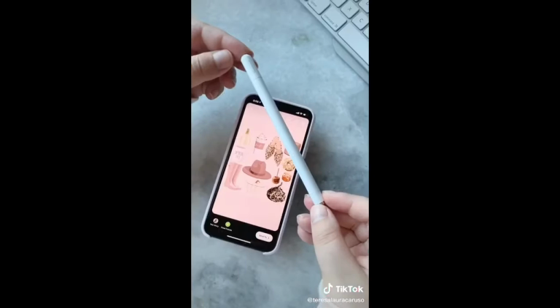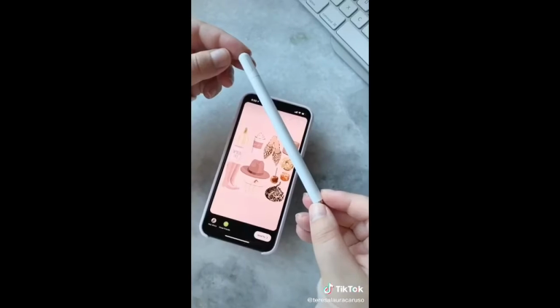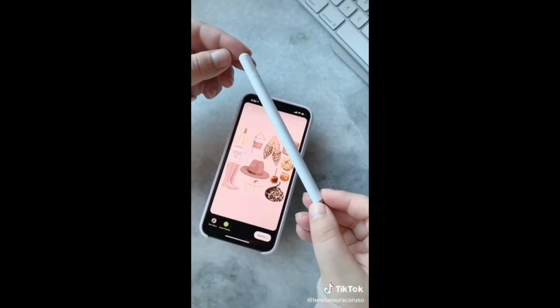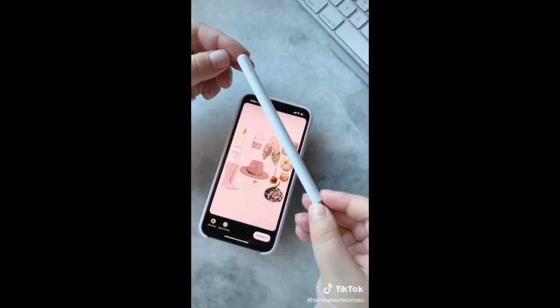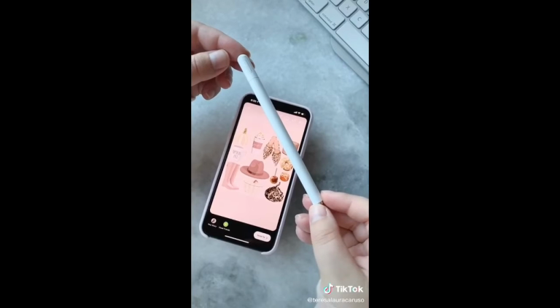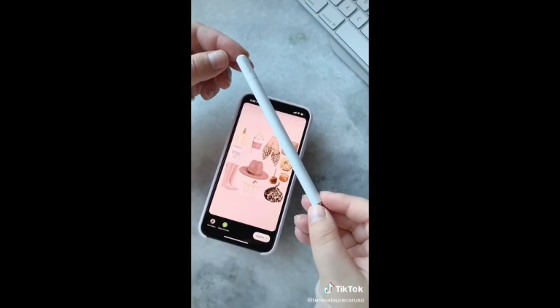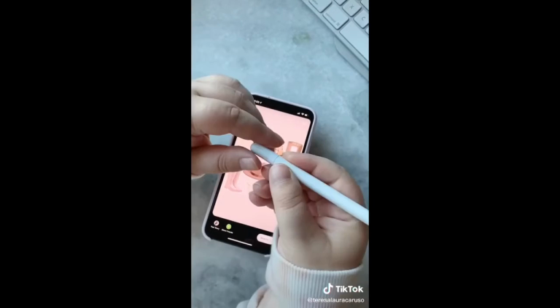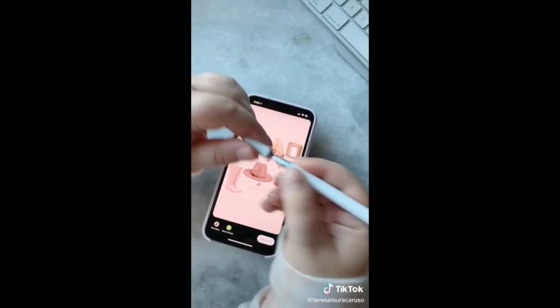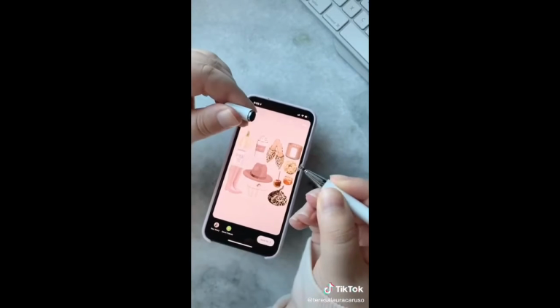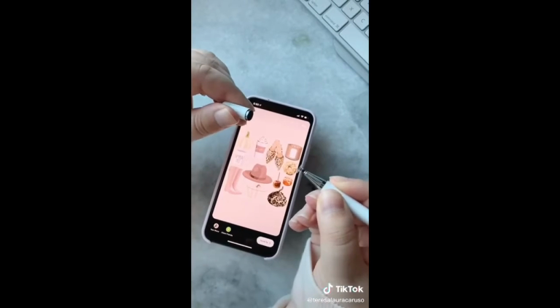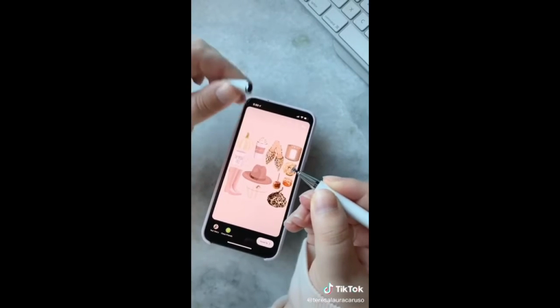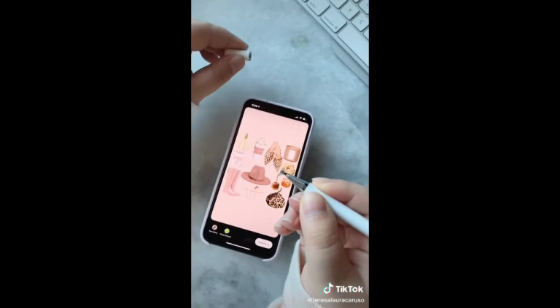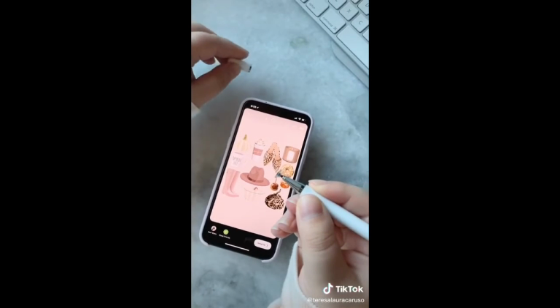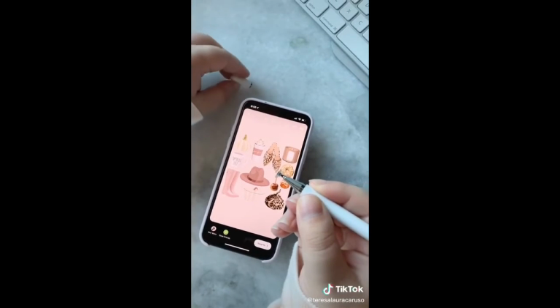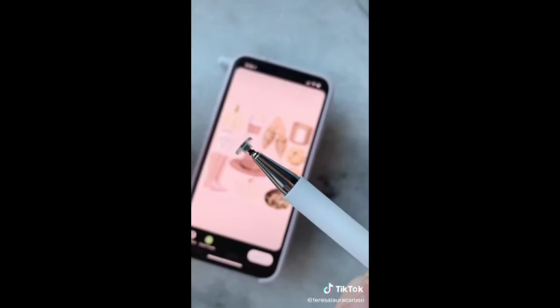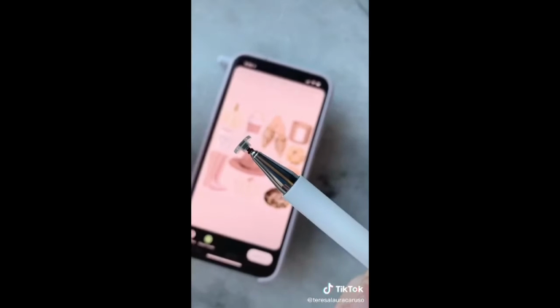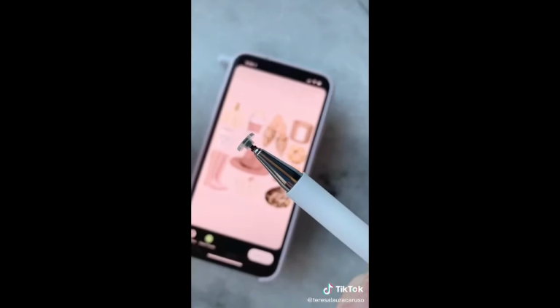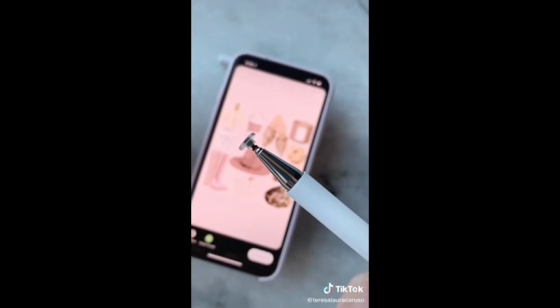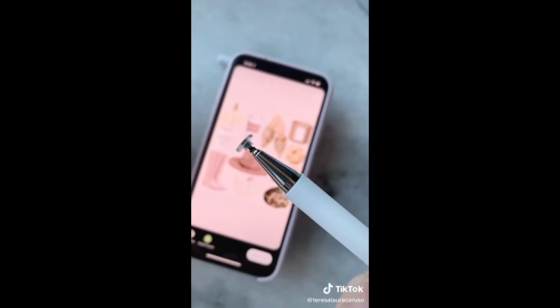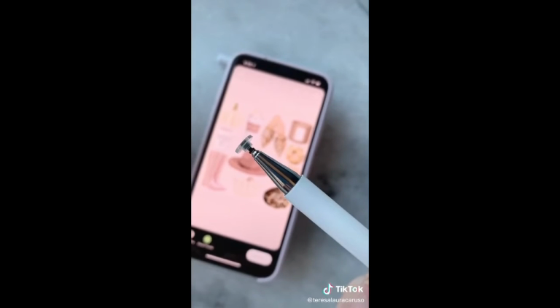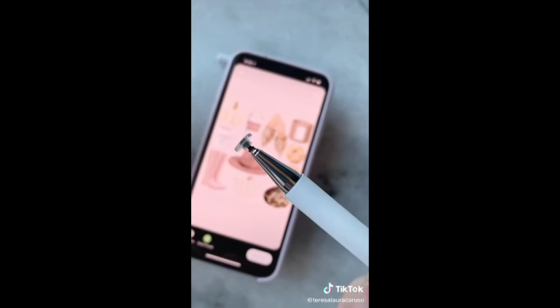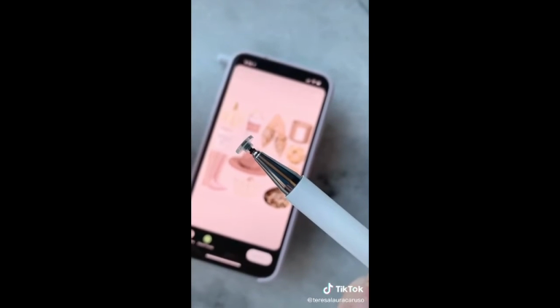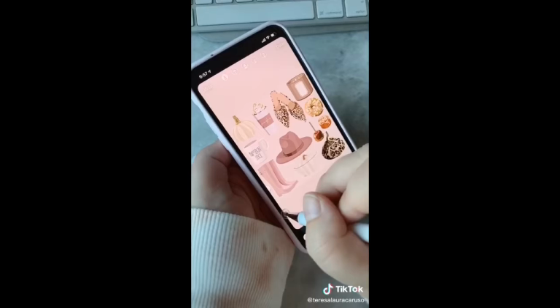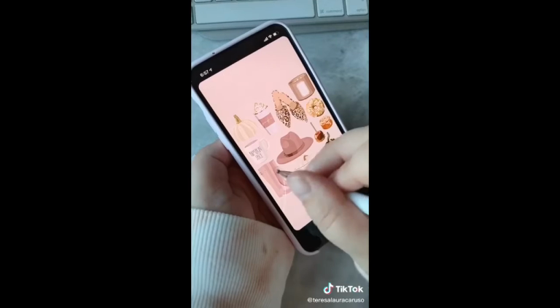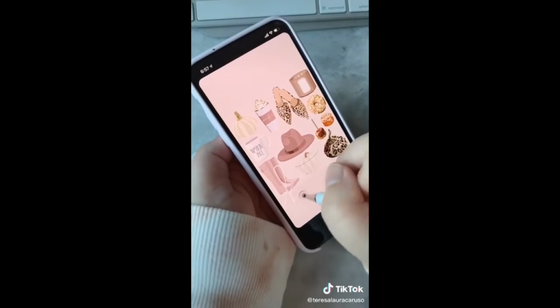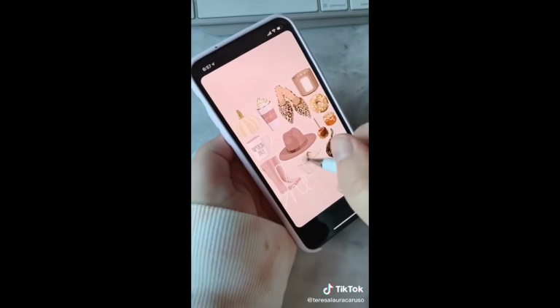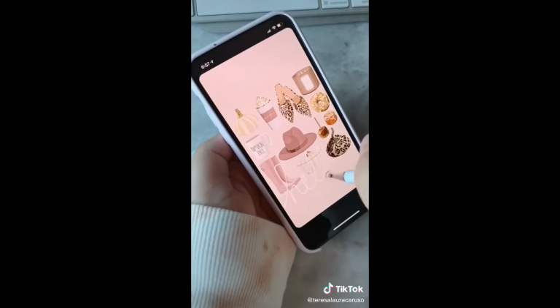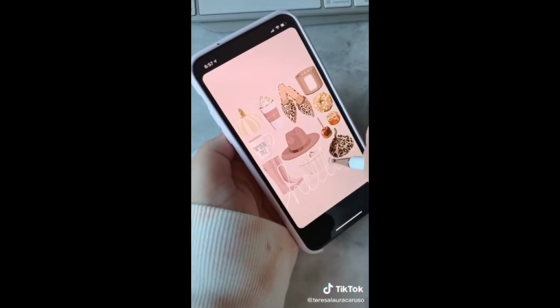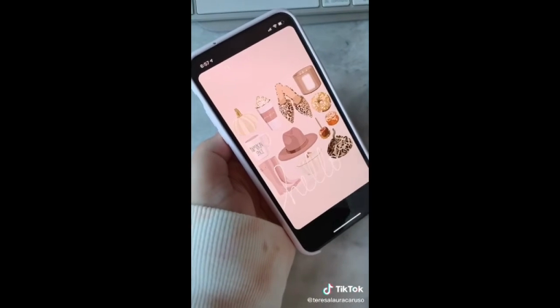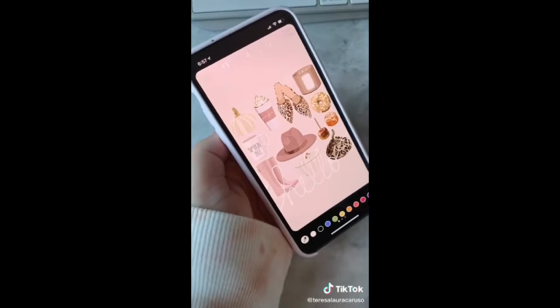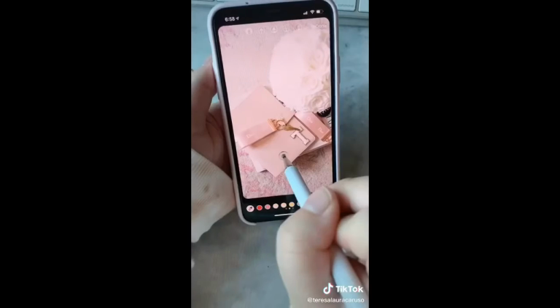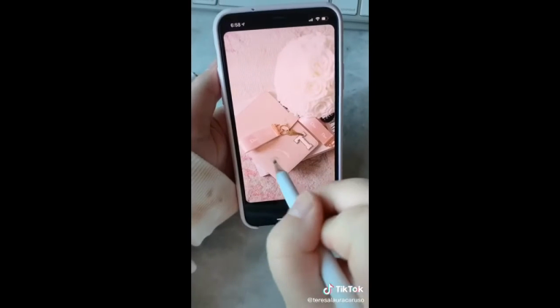Last up is this pen you can use on your phone or other touchscreens. I like to use it to doodle and take notes and add things to stories. It's way more precise than using your fingers and gives you a lot more options.